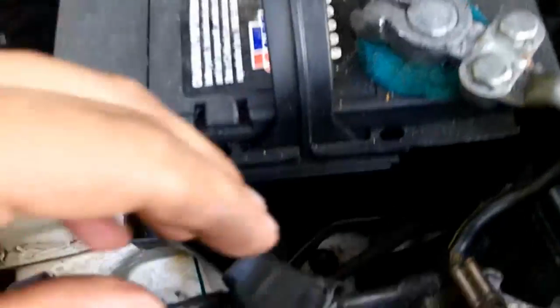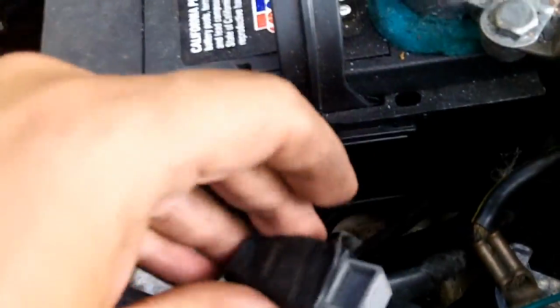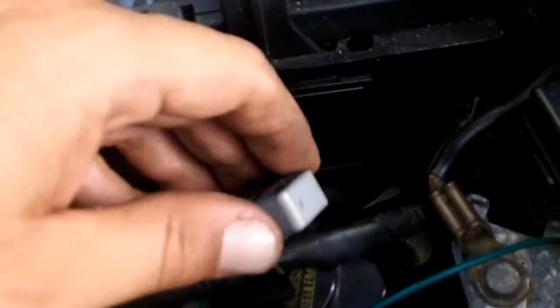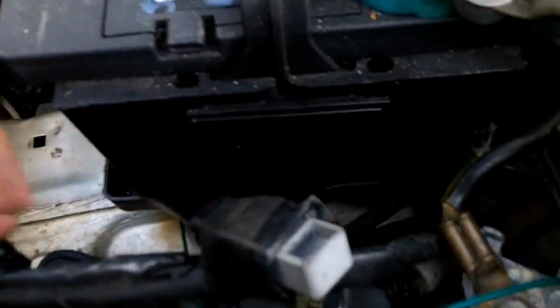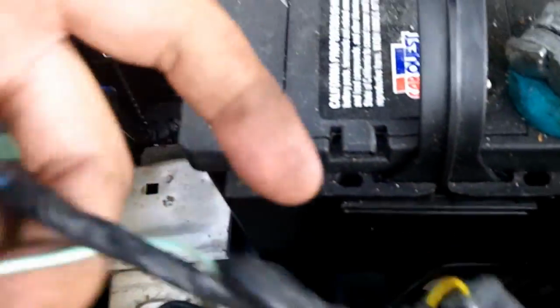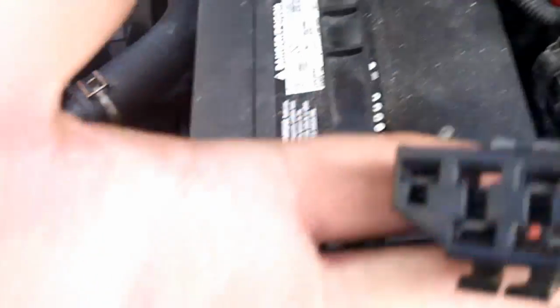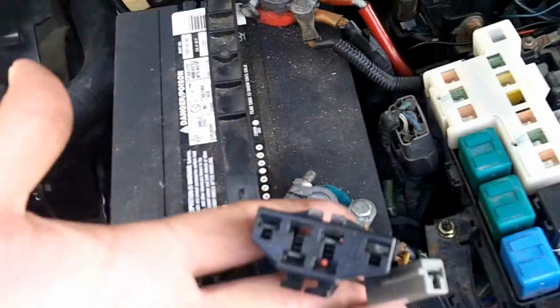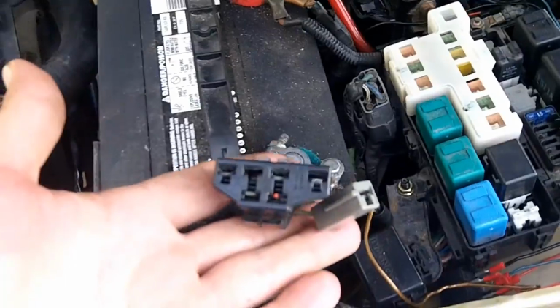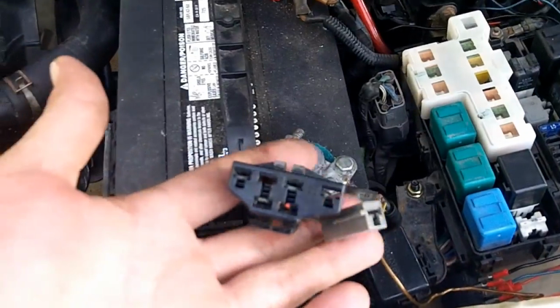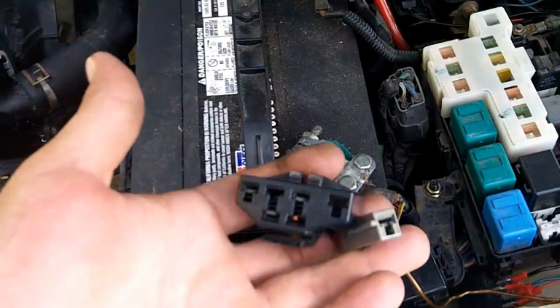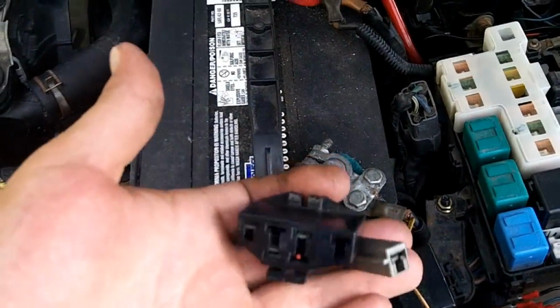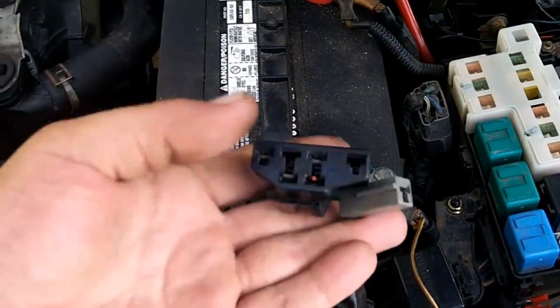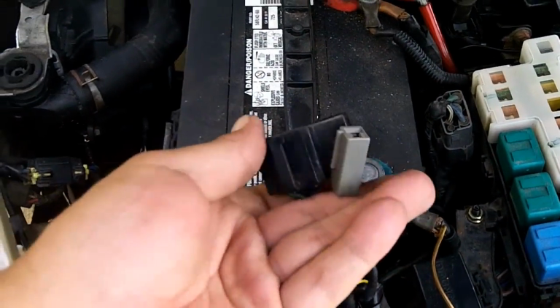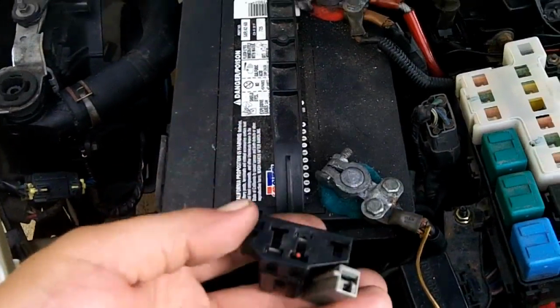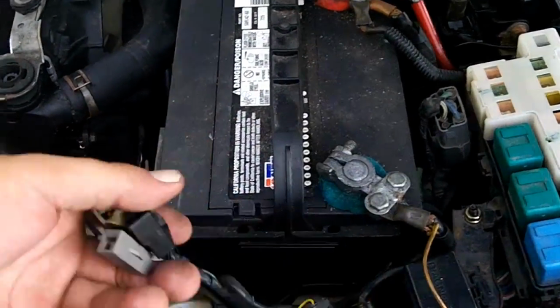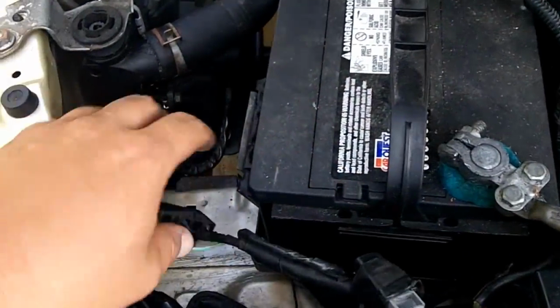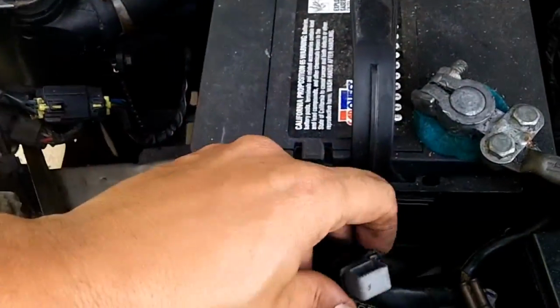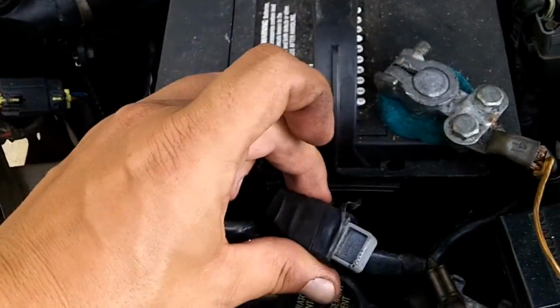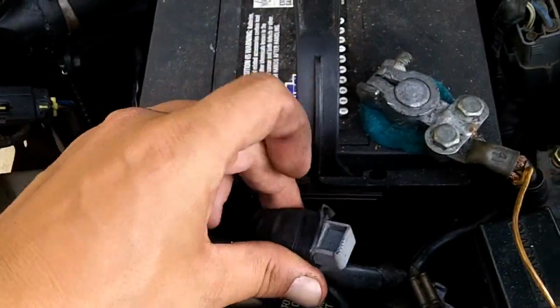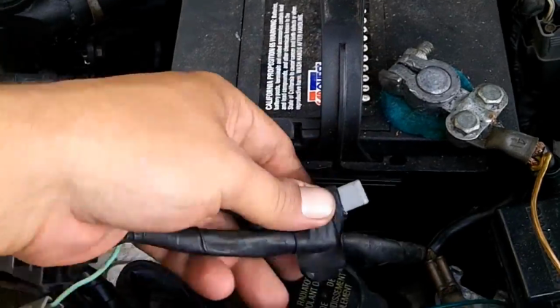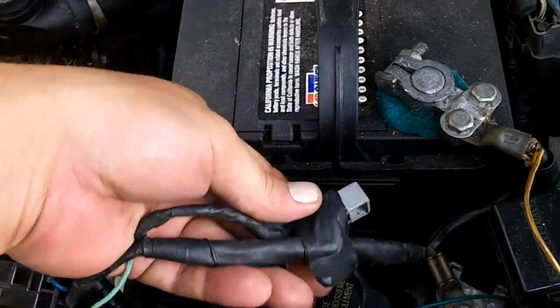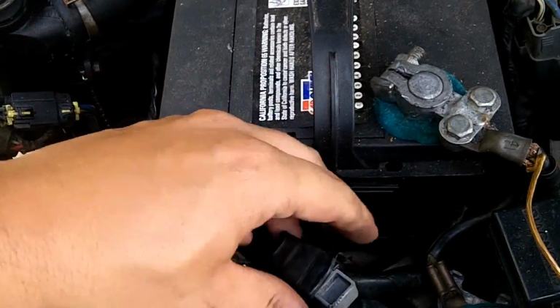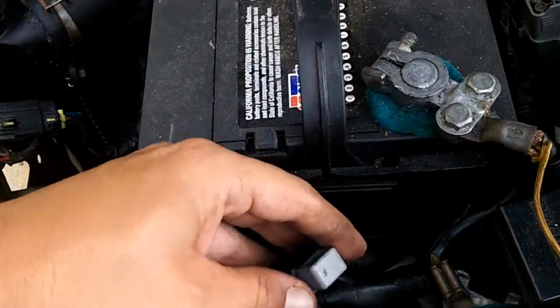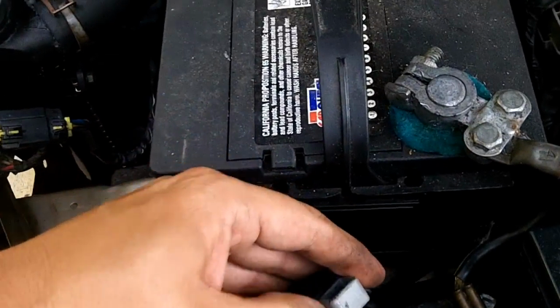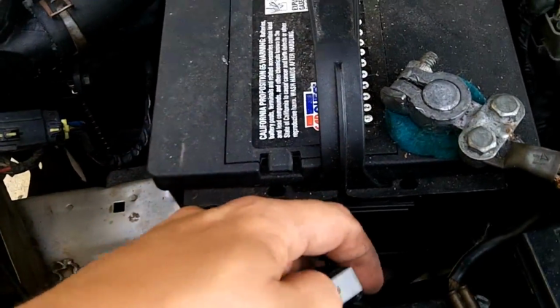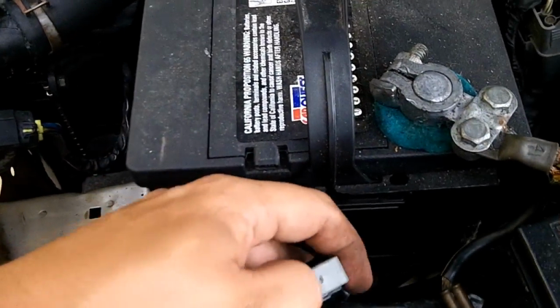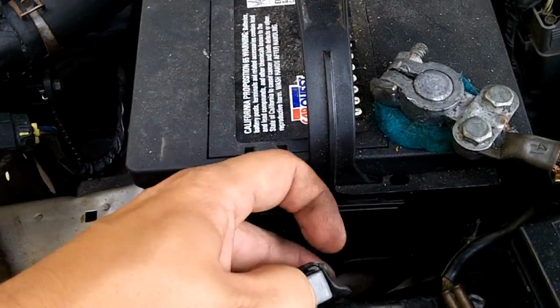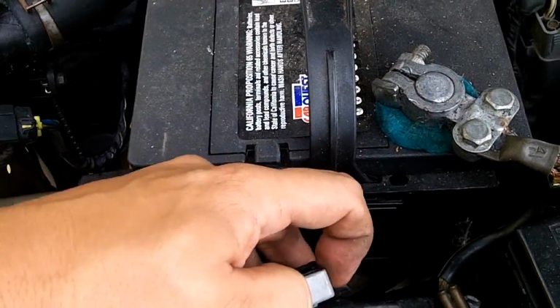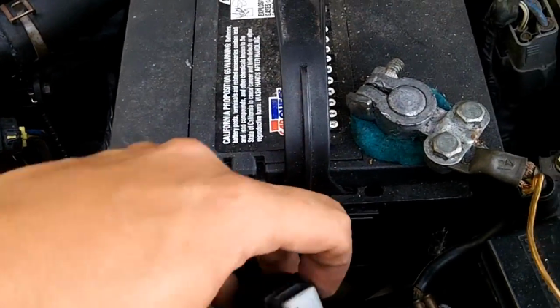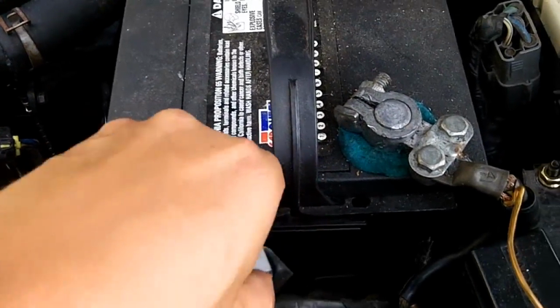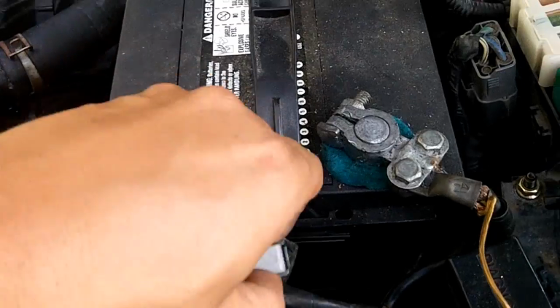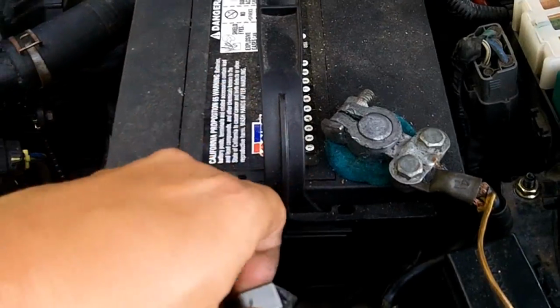The next step is to remove the shorting bar. This process is only for the 2.0 automatics that have the EEC4. There will be a shorting bar attached to this lead, and you have to pry a clip on either side and then pull it out.